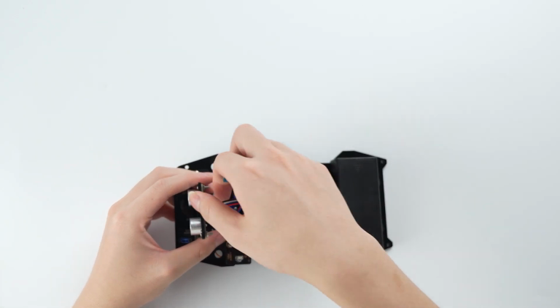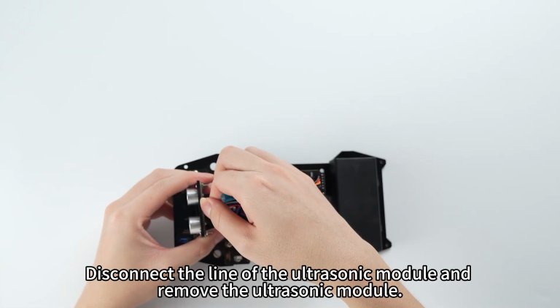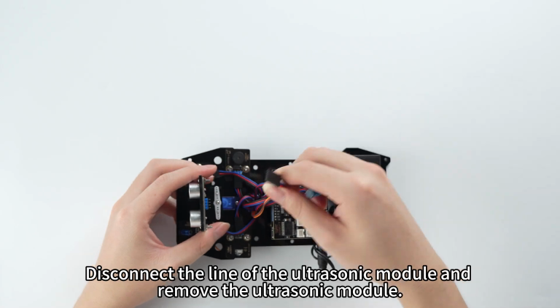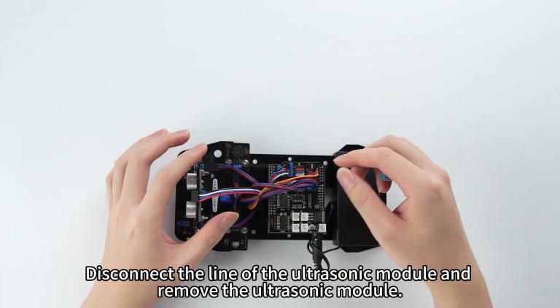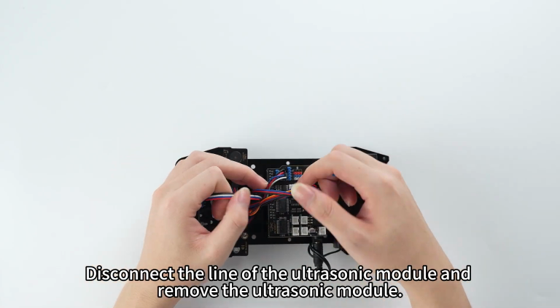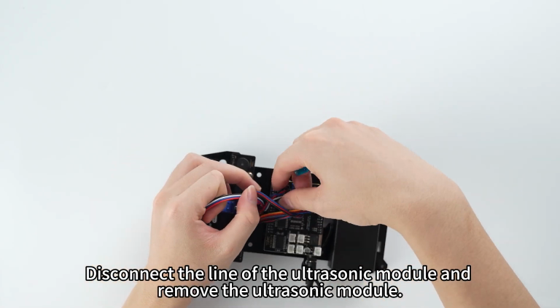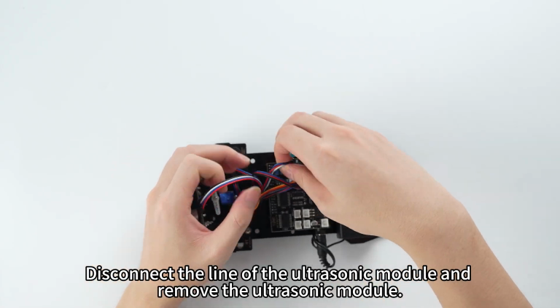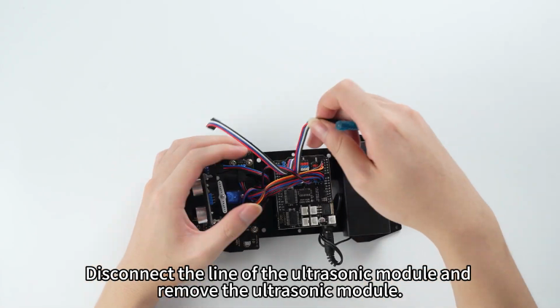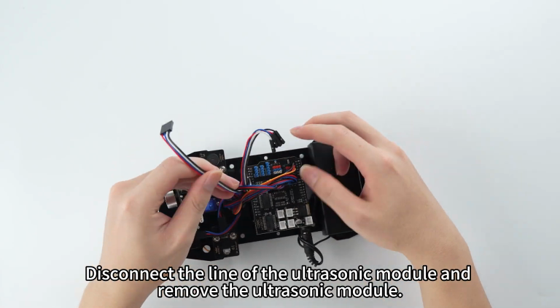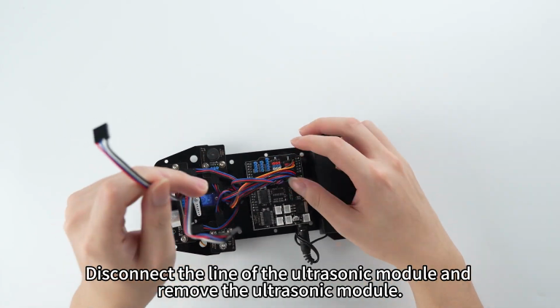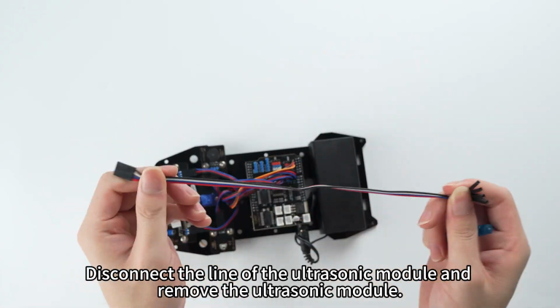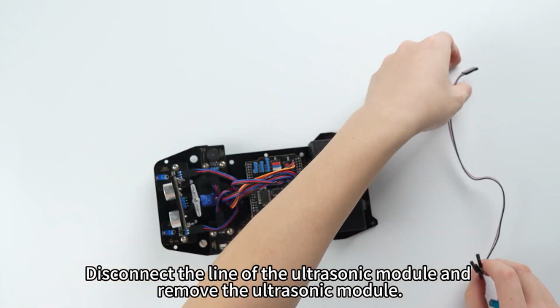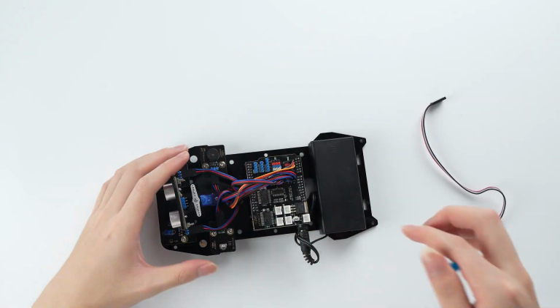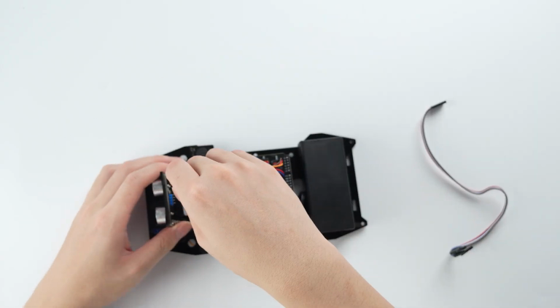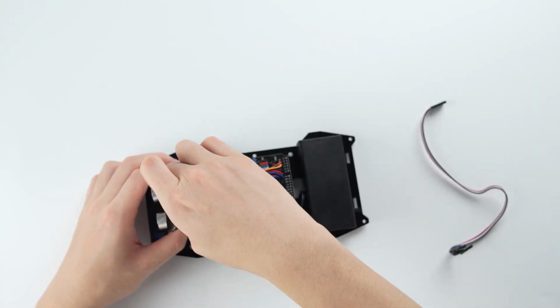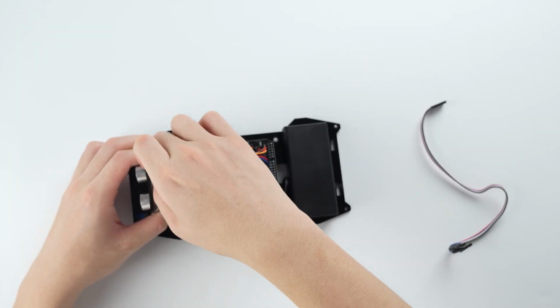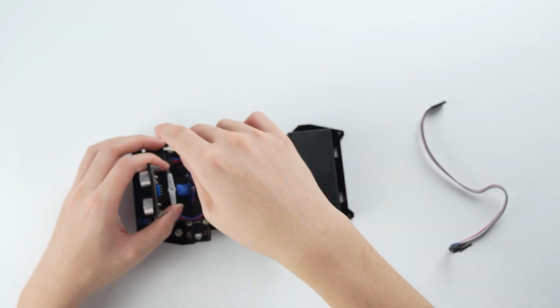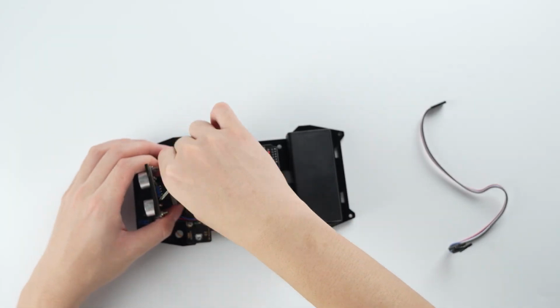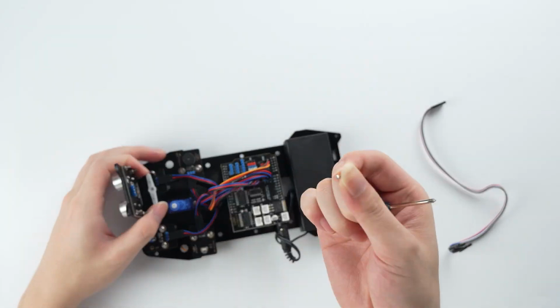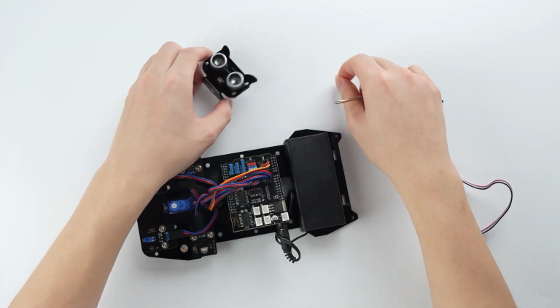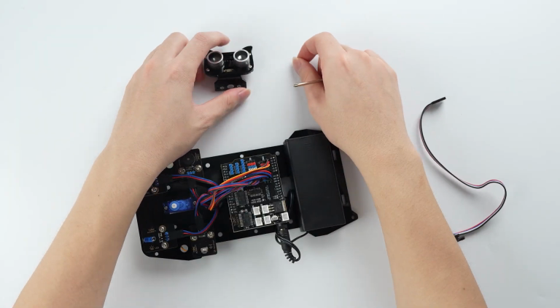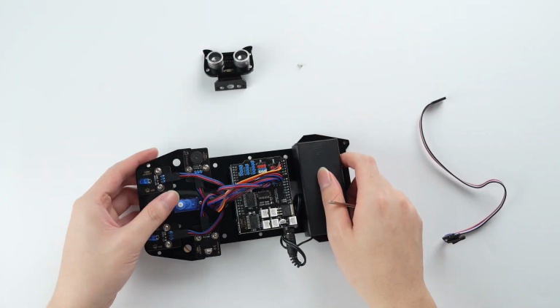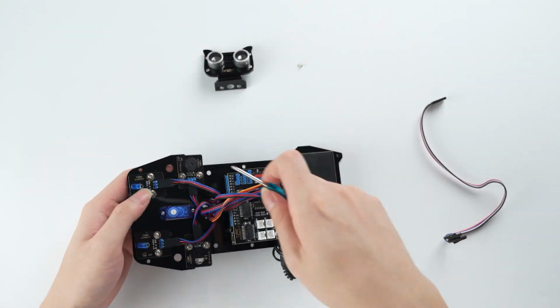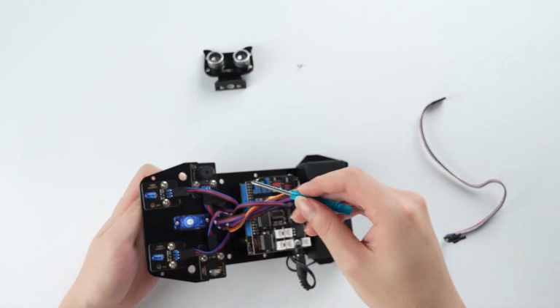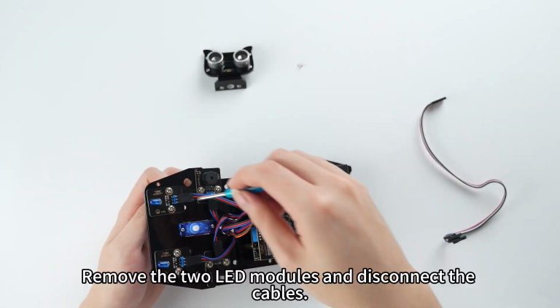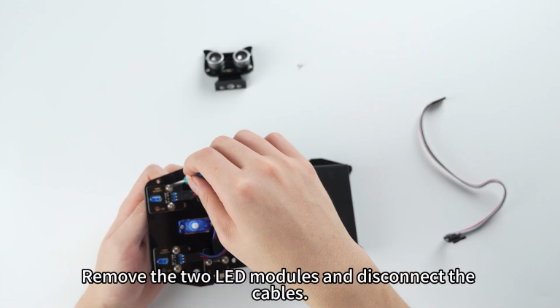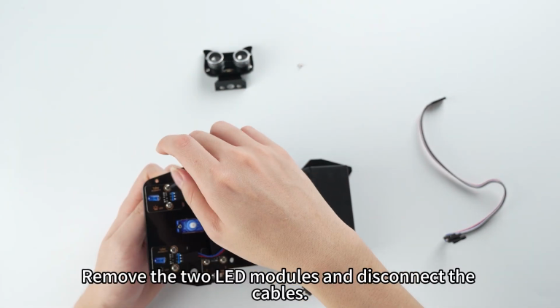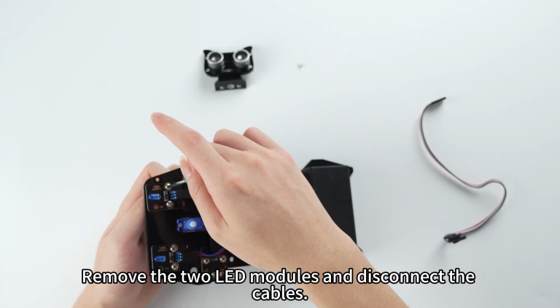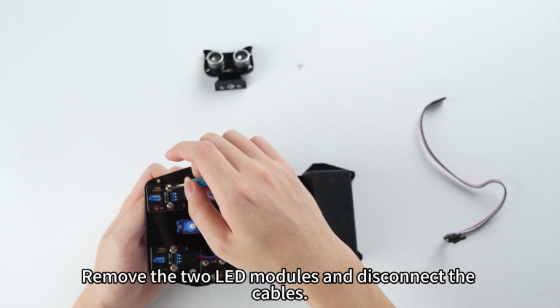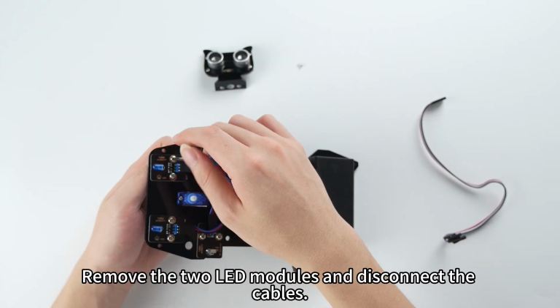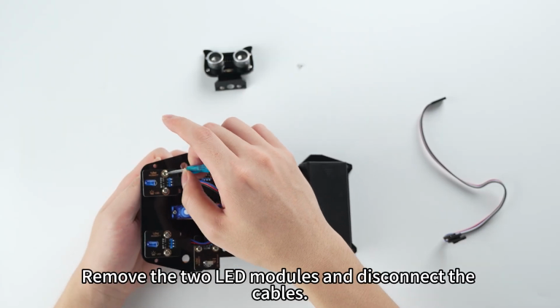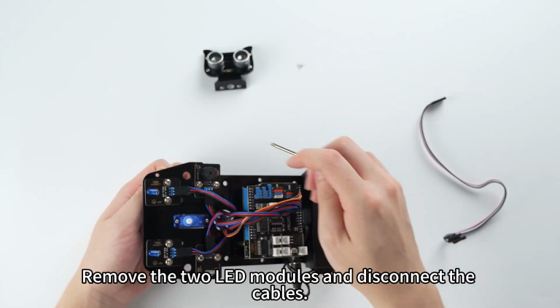Disconnect the line of the ultrasonic module and remove the ultrasonic module. Remove the two LED modules and disconnect the cables.